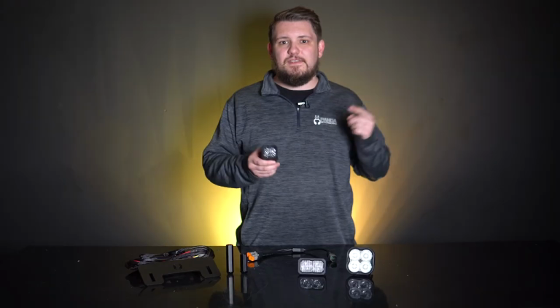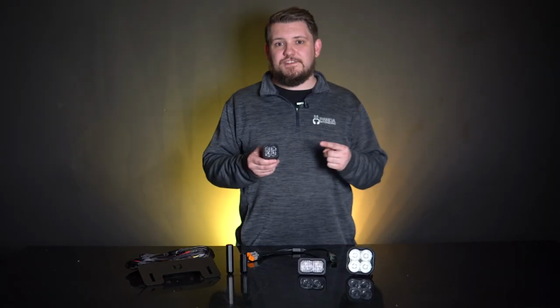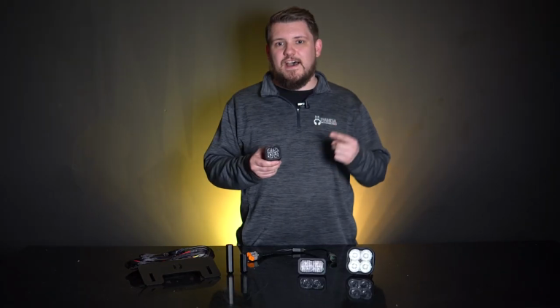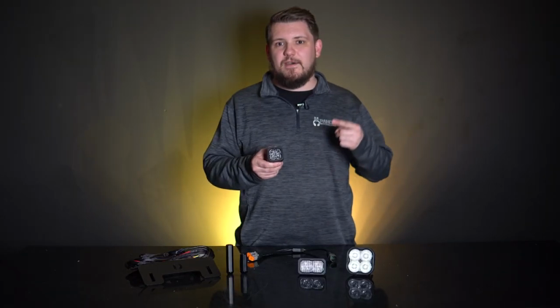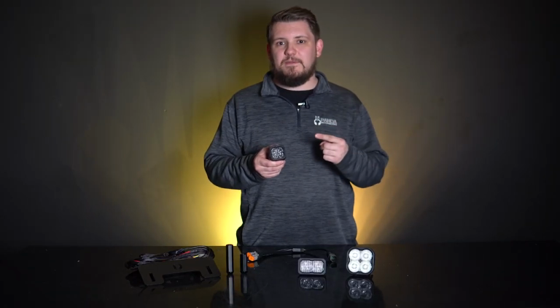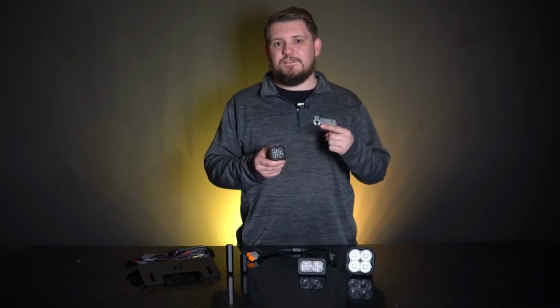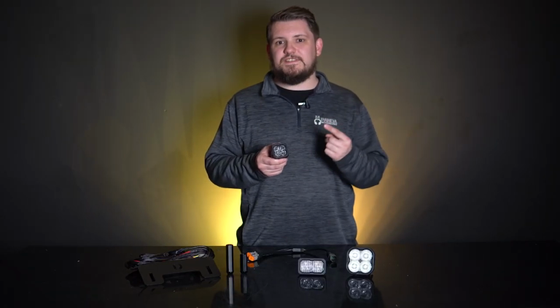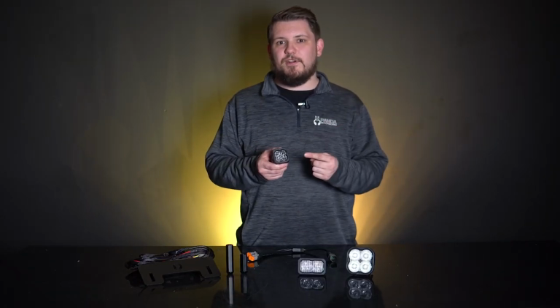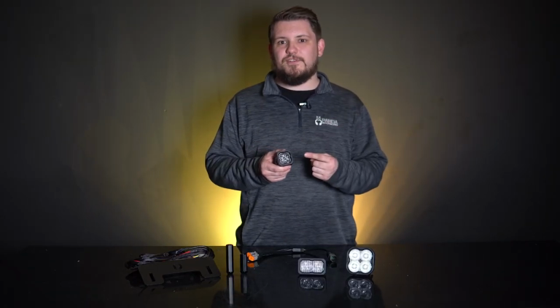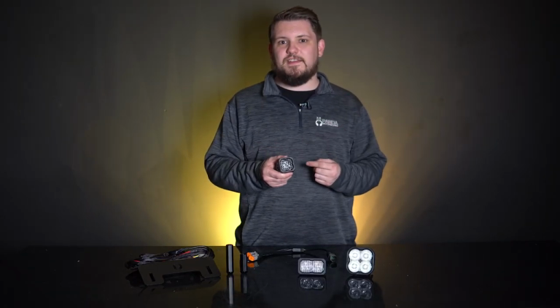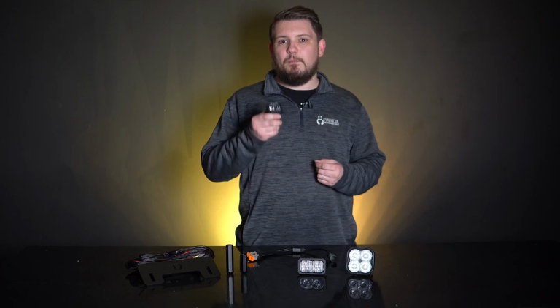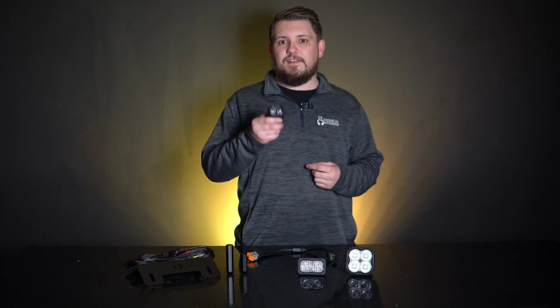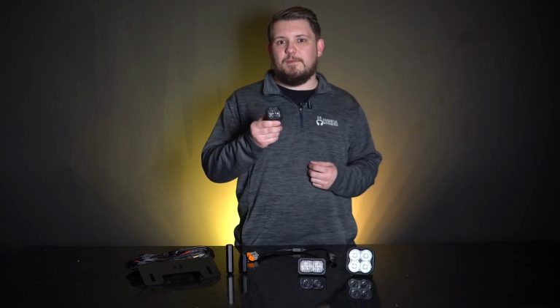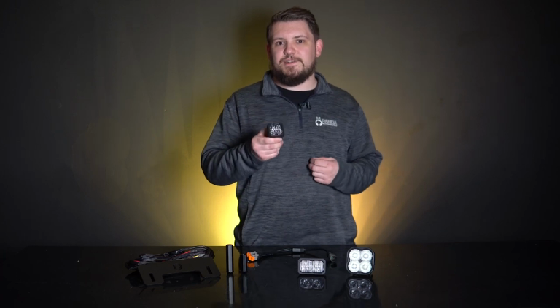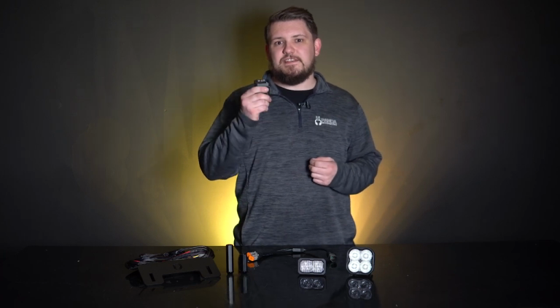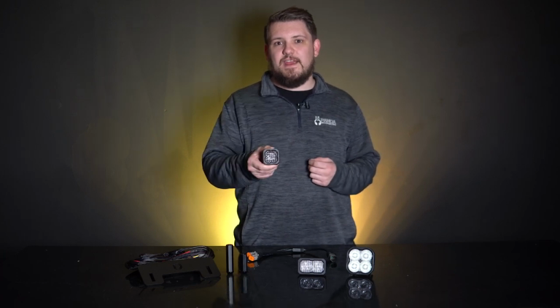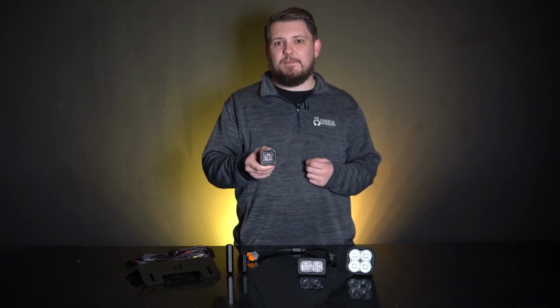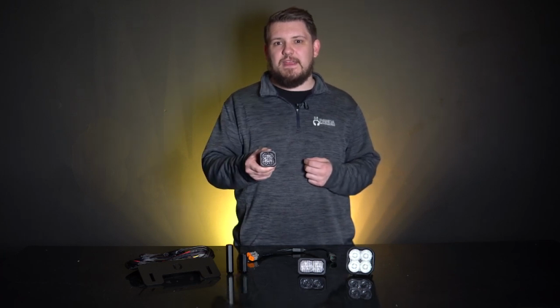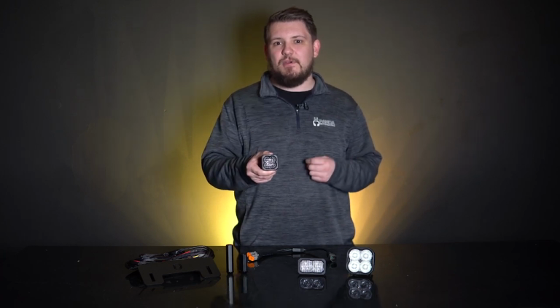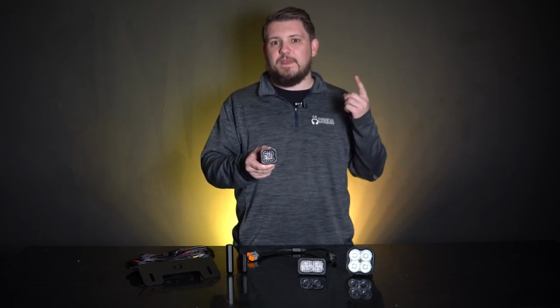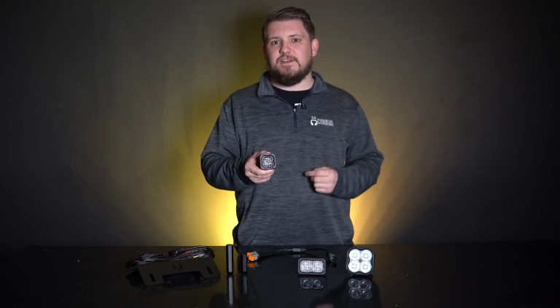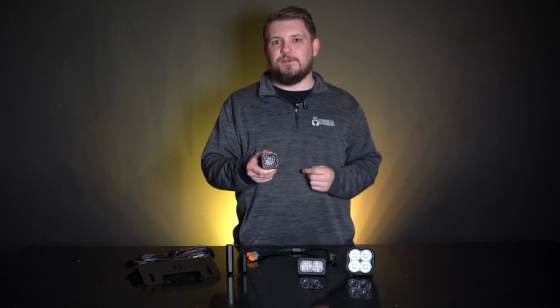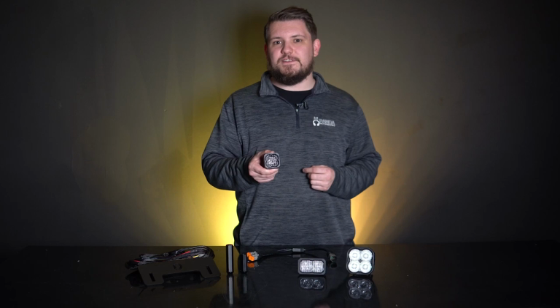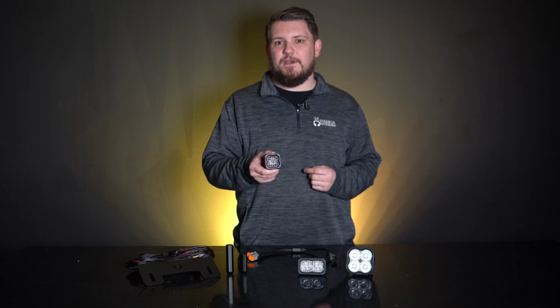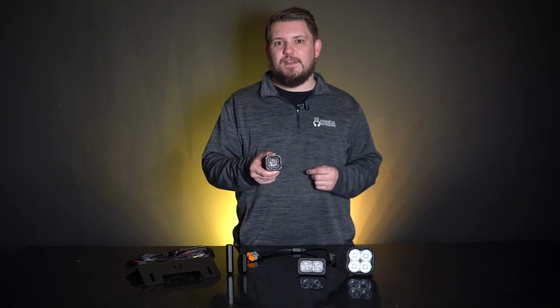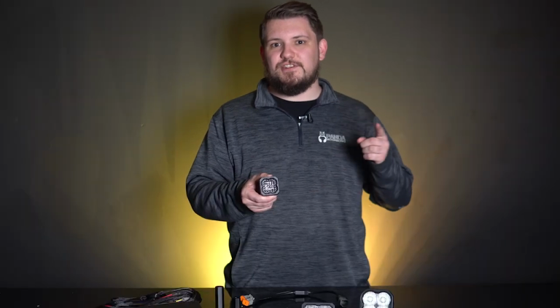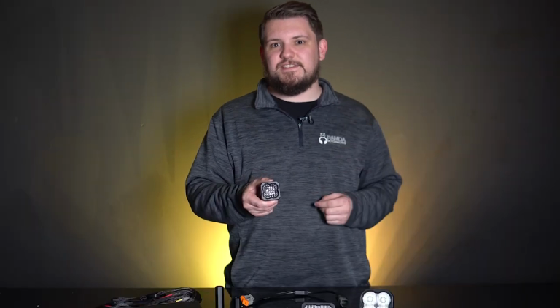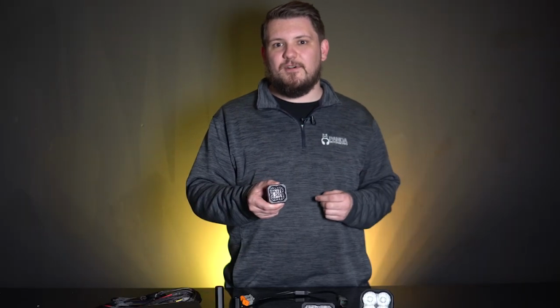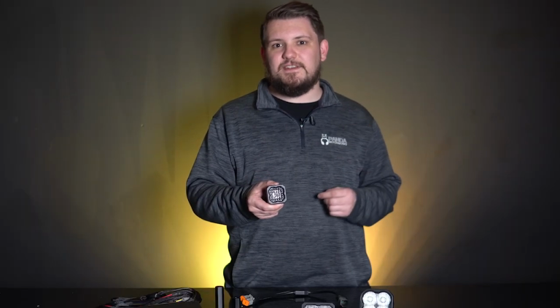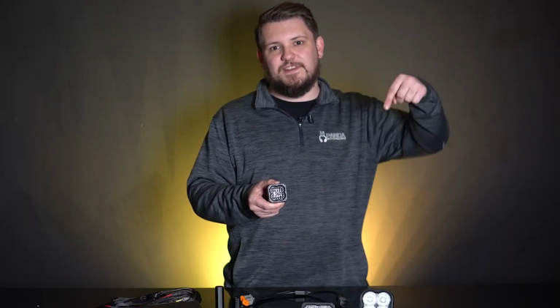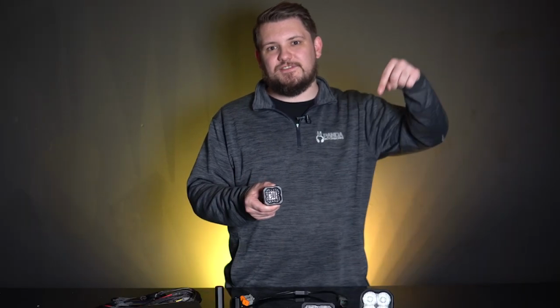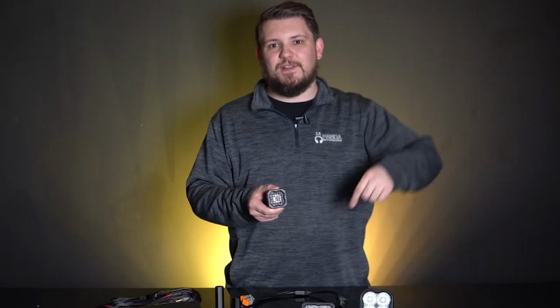The addition of the high power main beam gives this C1R reverse light kit brake light-like operation, as the red high power main beam will be activated when your foot hits the brake pedal. You can check this out on our website using the link in the description below.